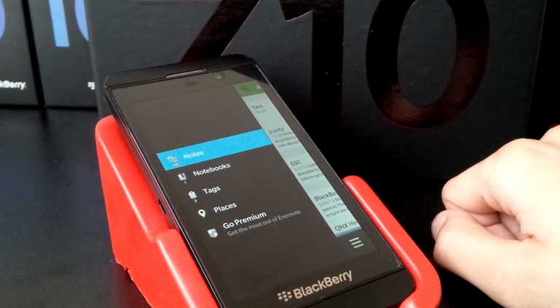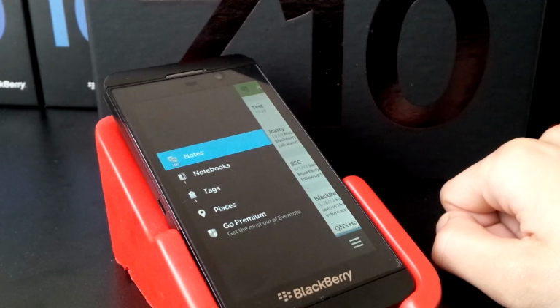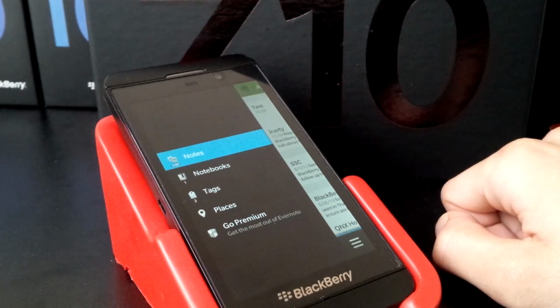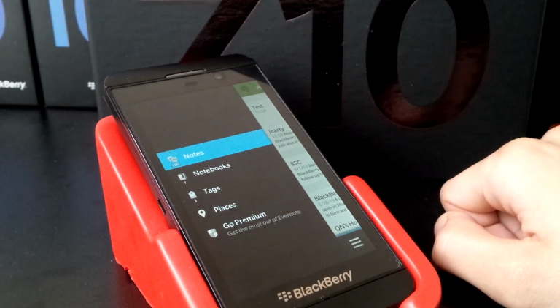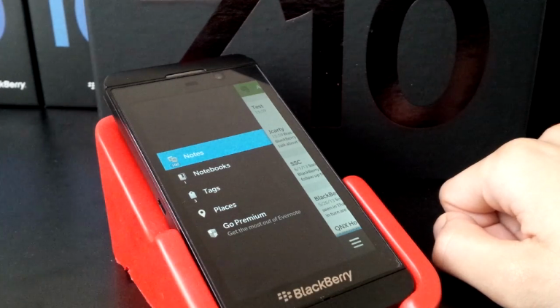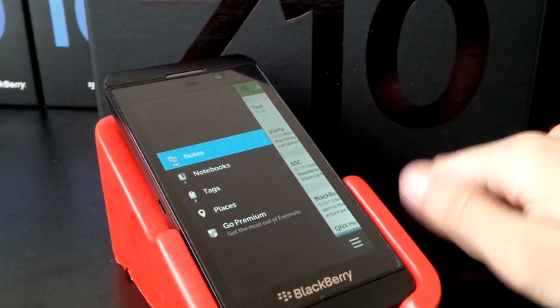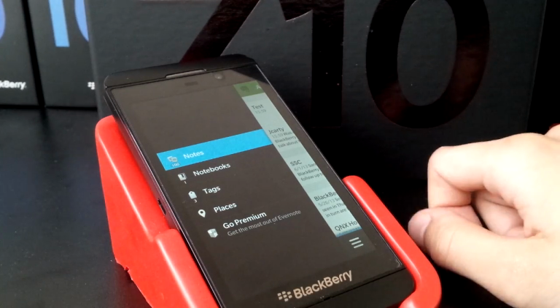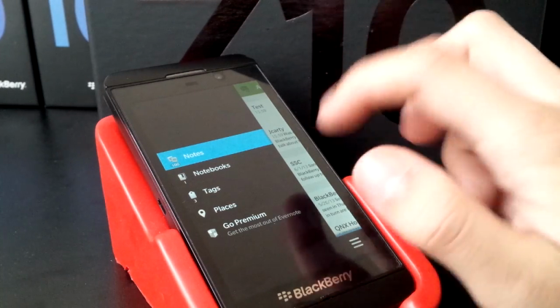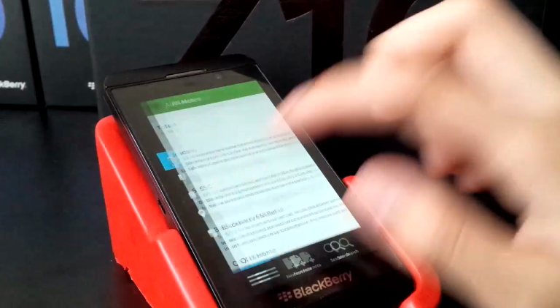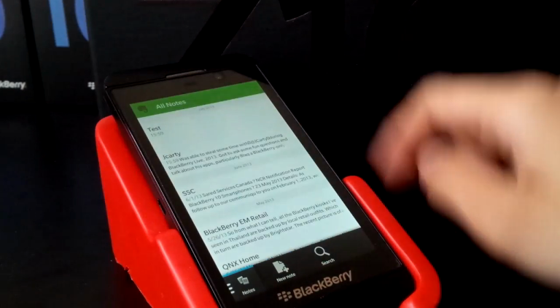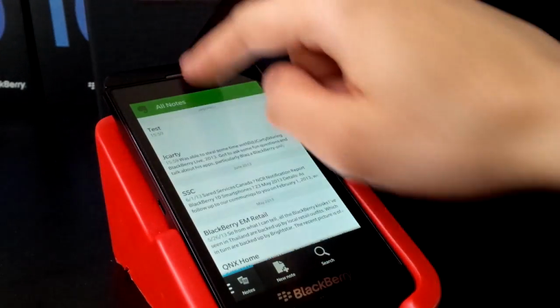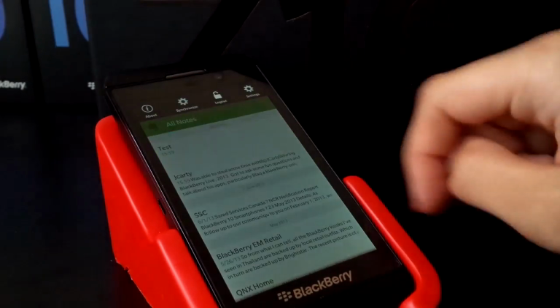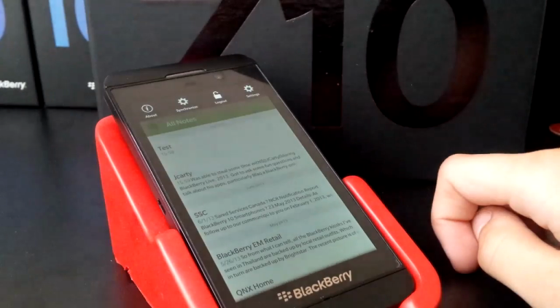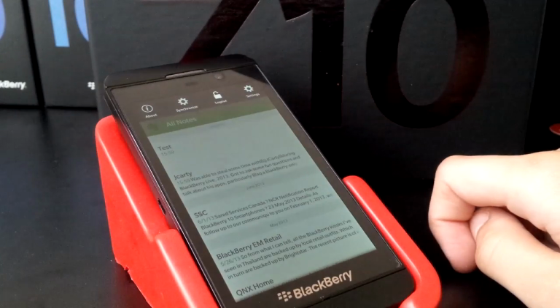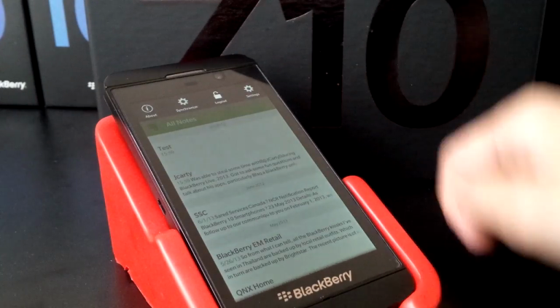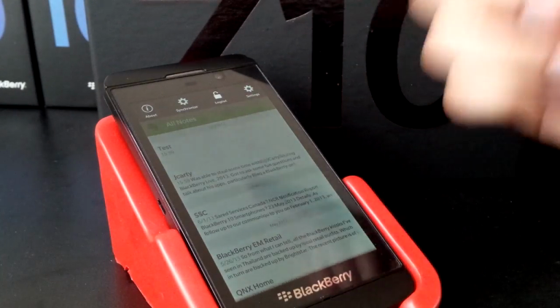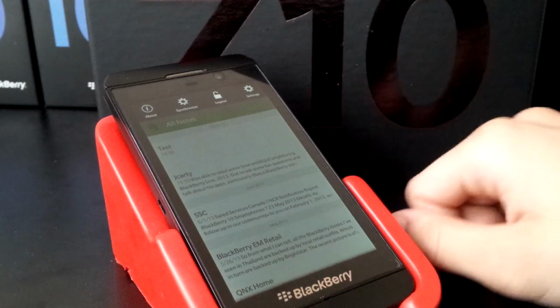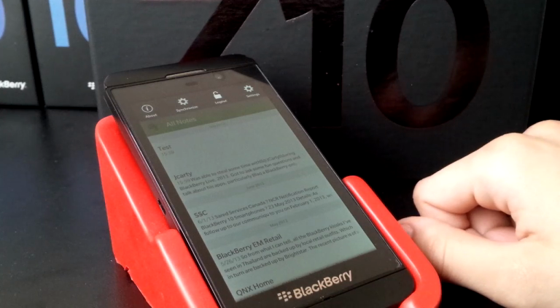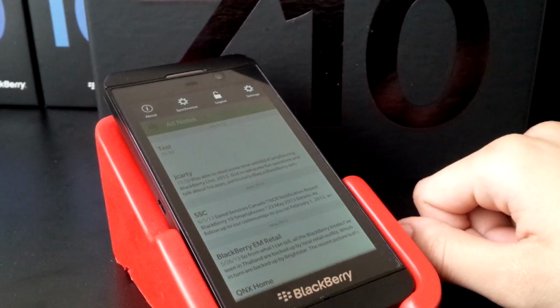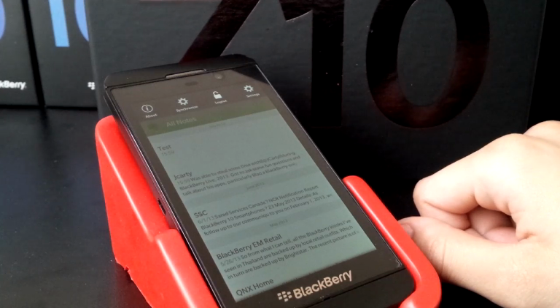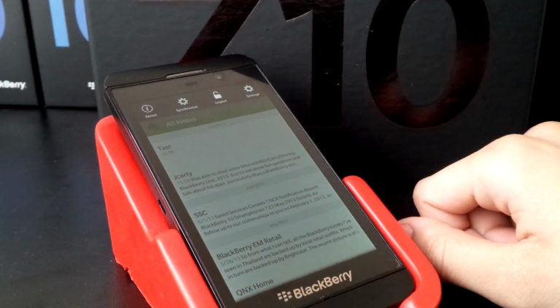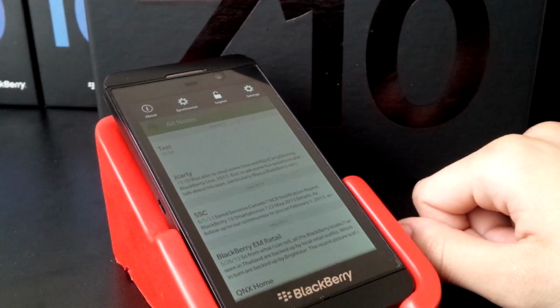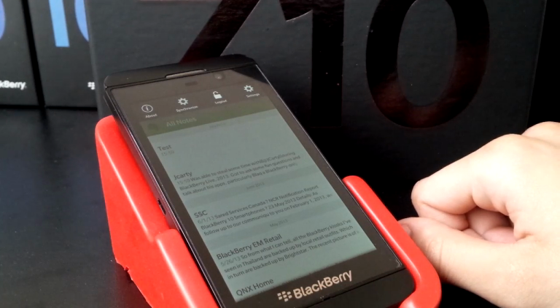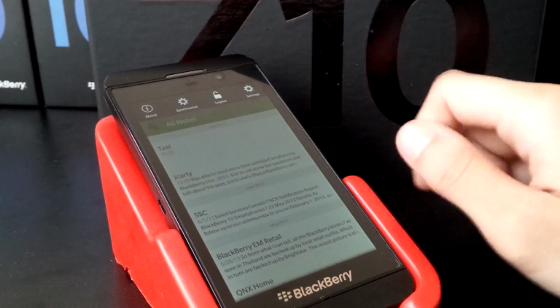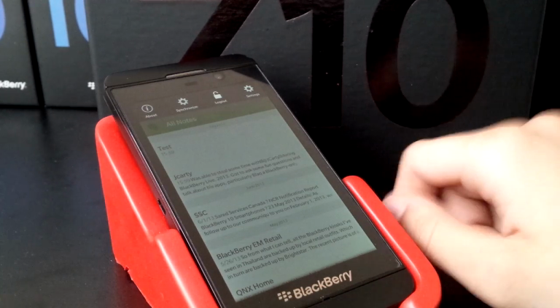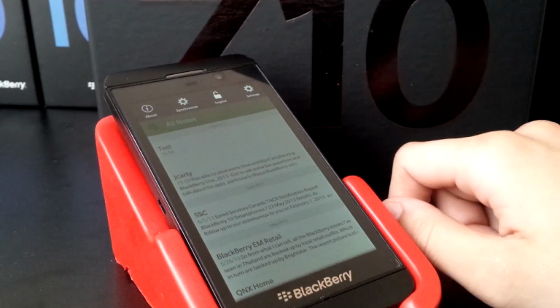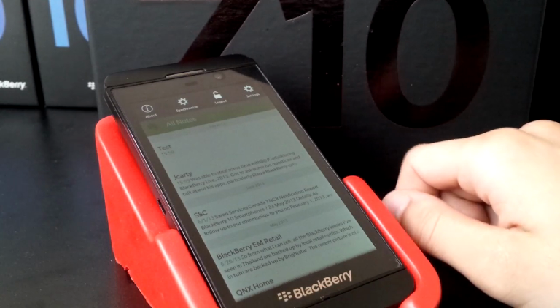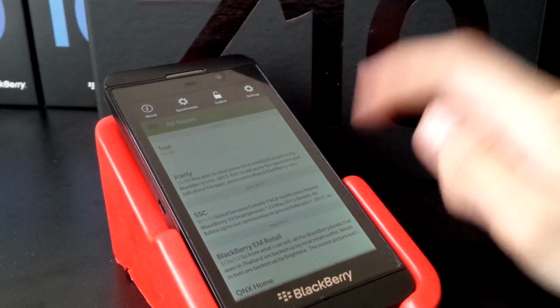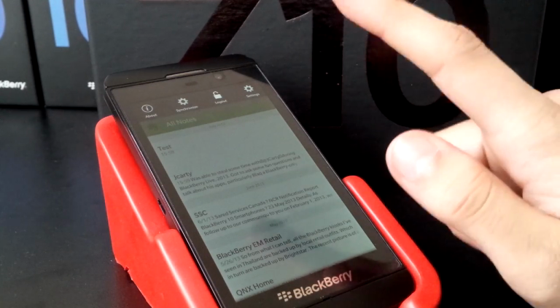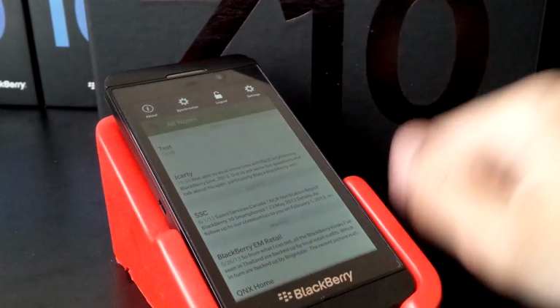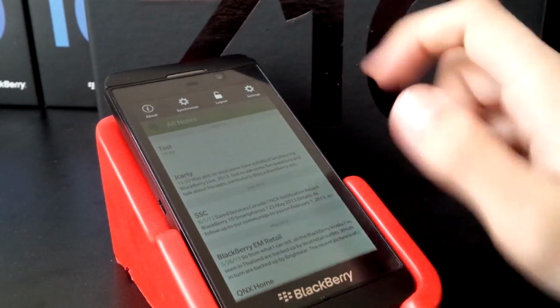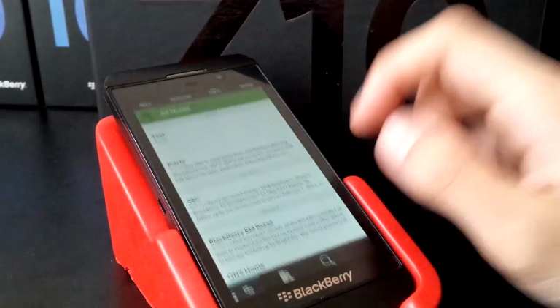You'll have your notes, notebooks, tags, places, and the availability to go premium. You can slide down from the top — you'll have settings. You can synchronize it with the desktop version, and there's About and log in and out.